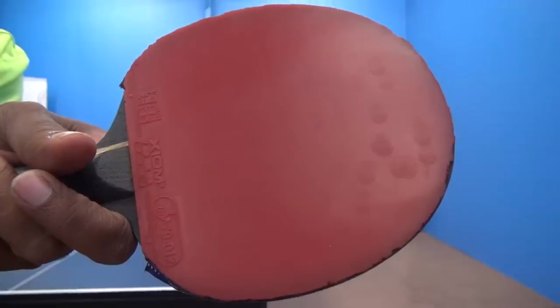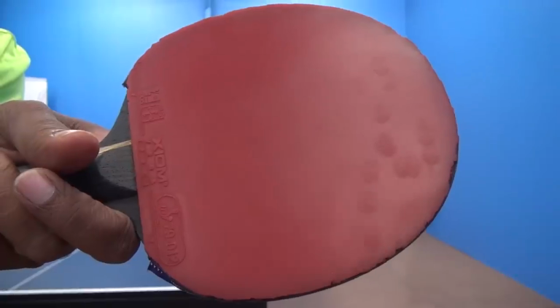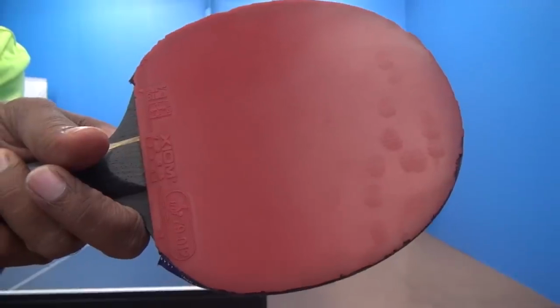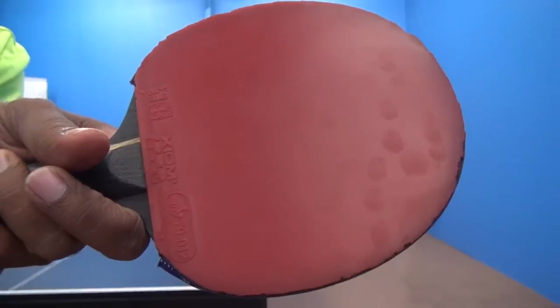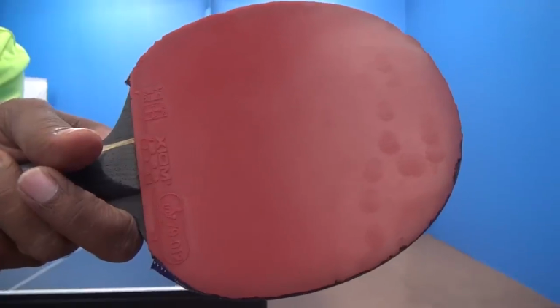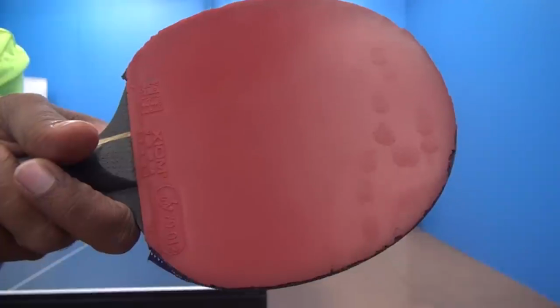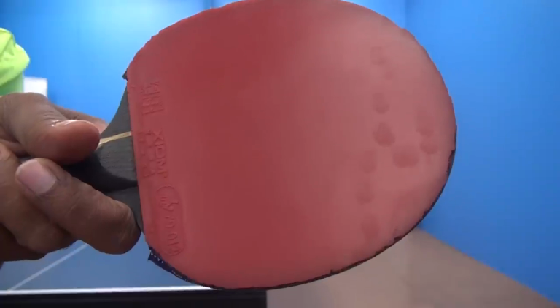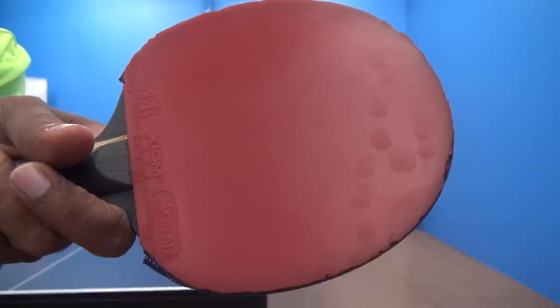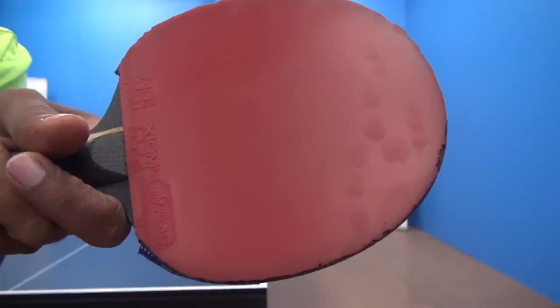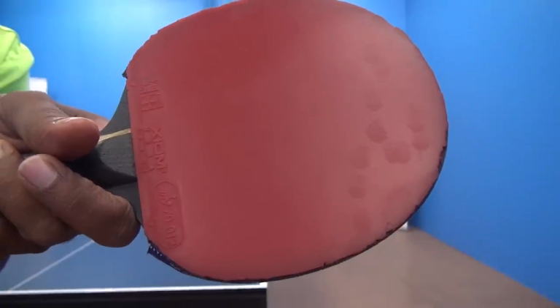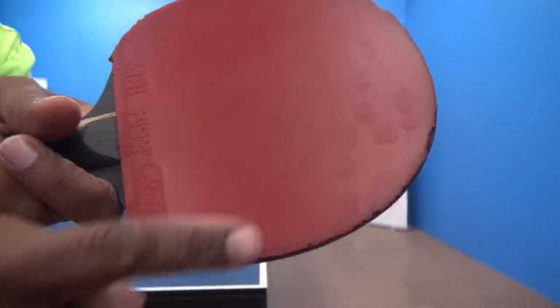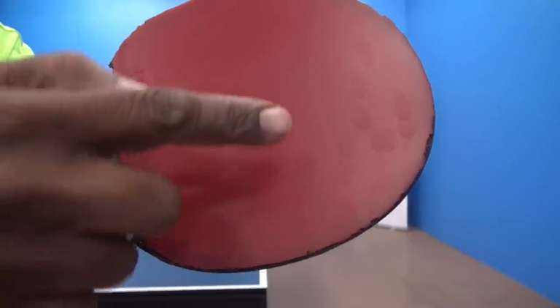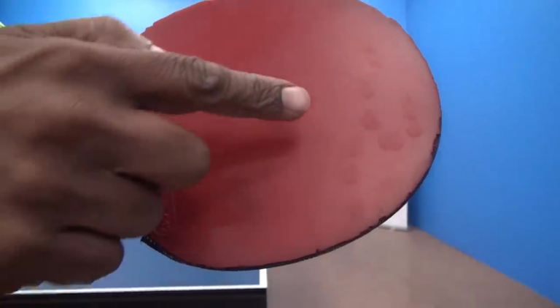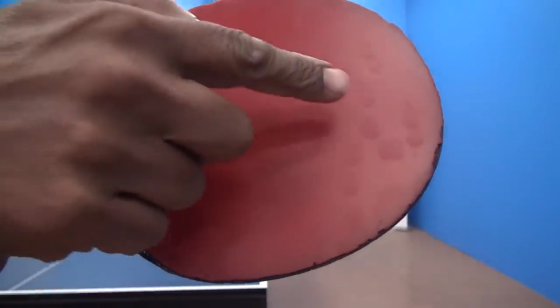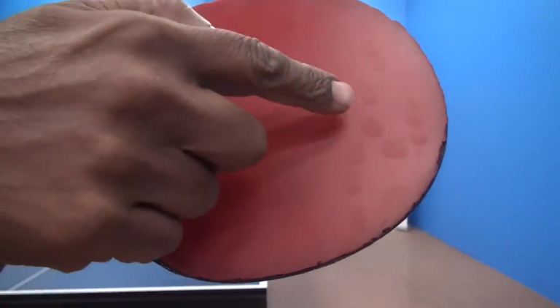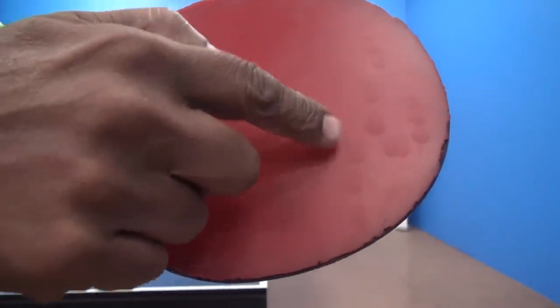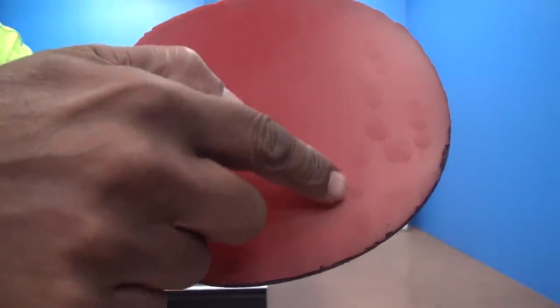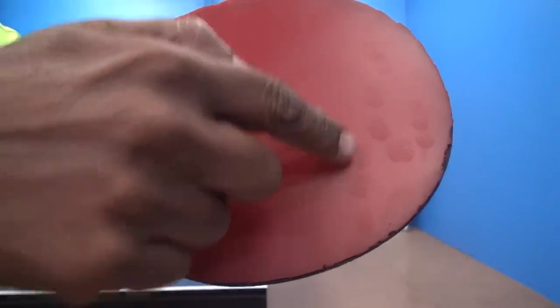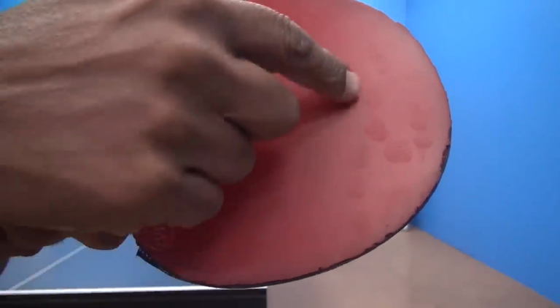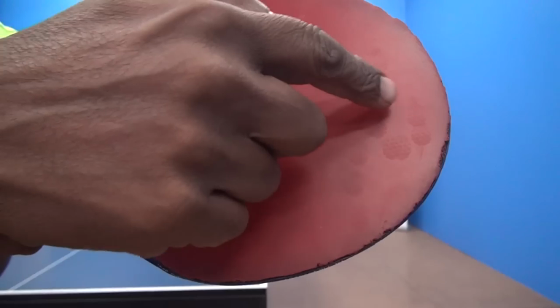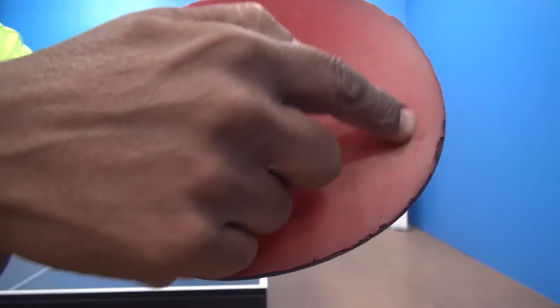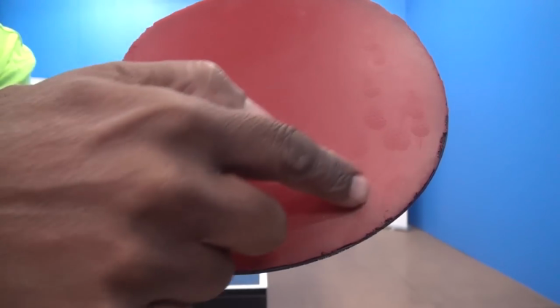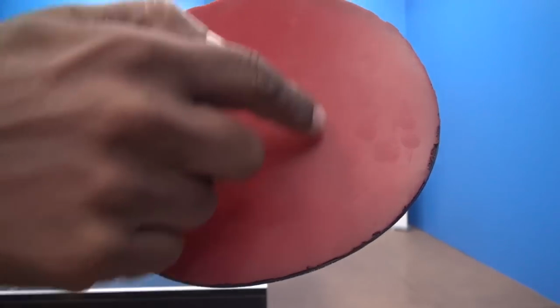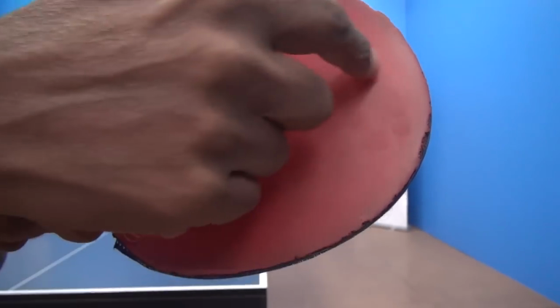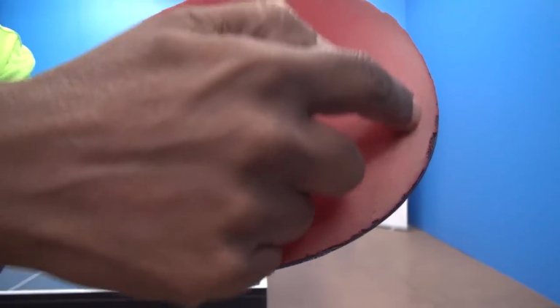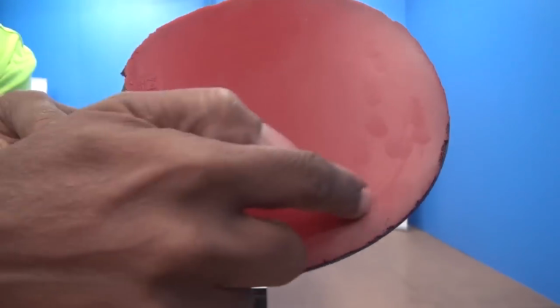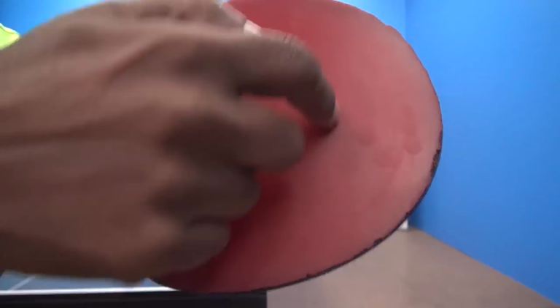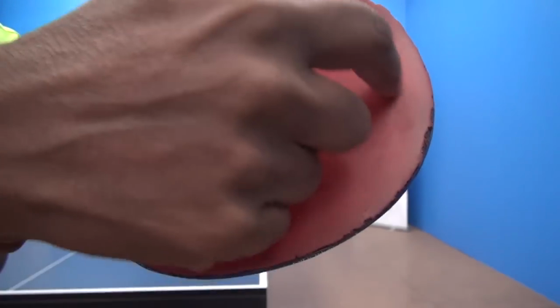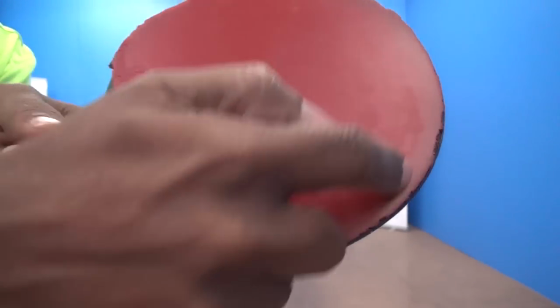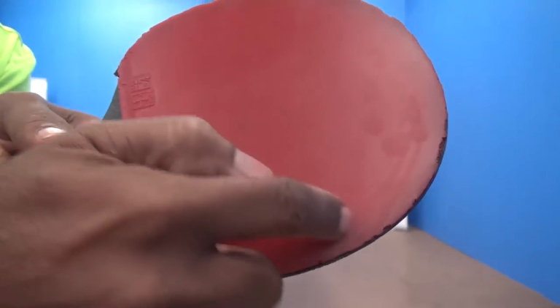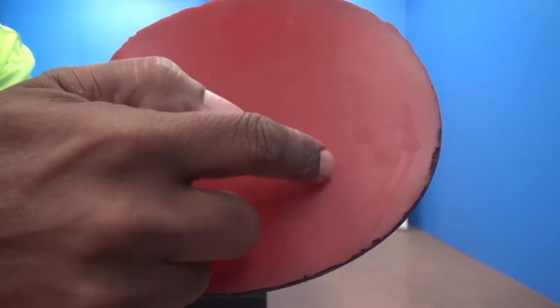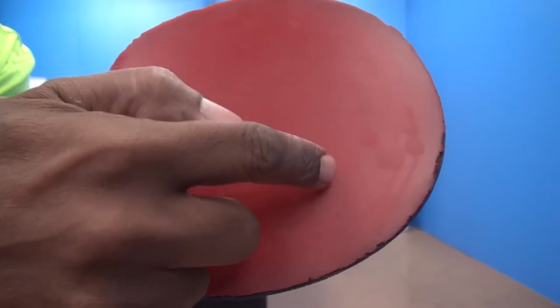After doing some serves, you can see where the ball has been hitting on my racket, down near the end of the racket there.